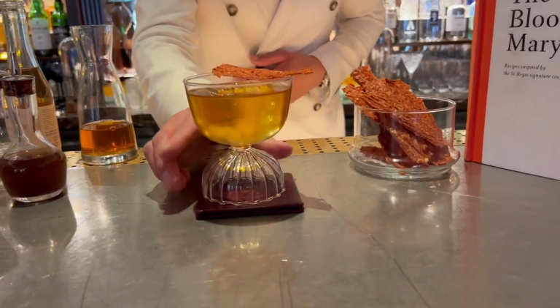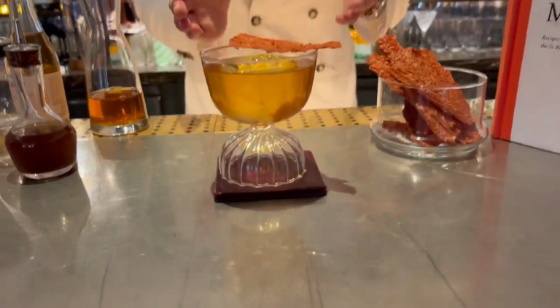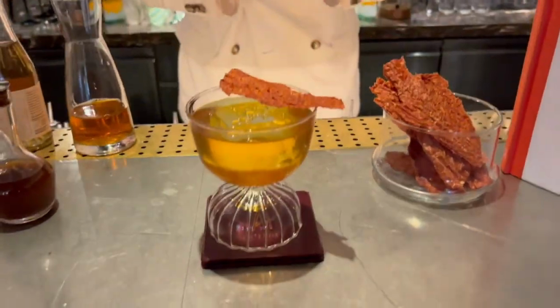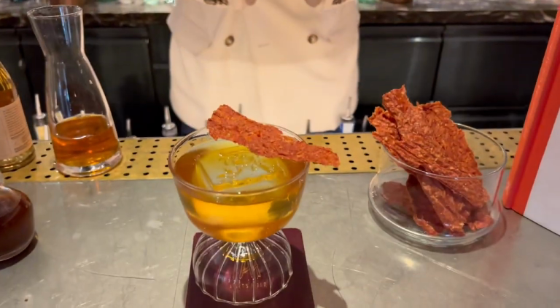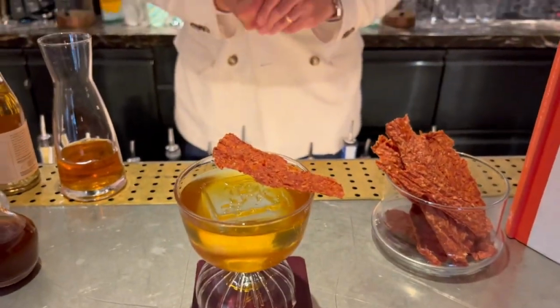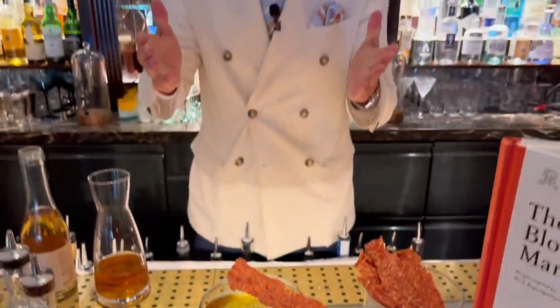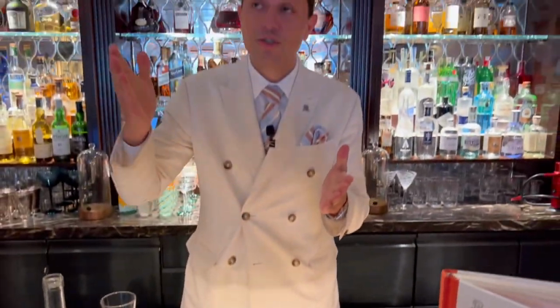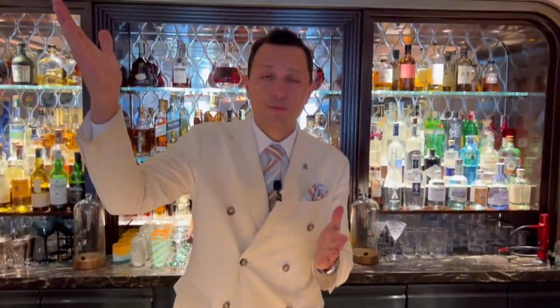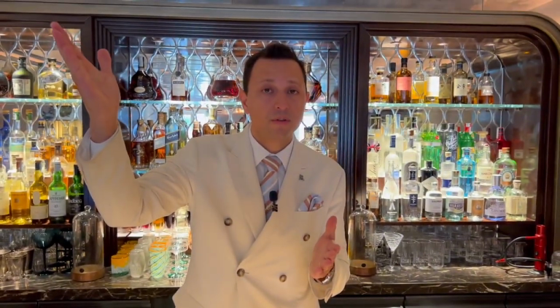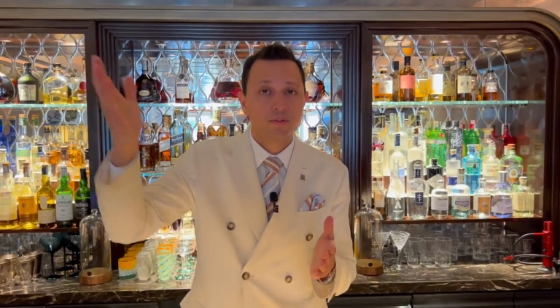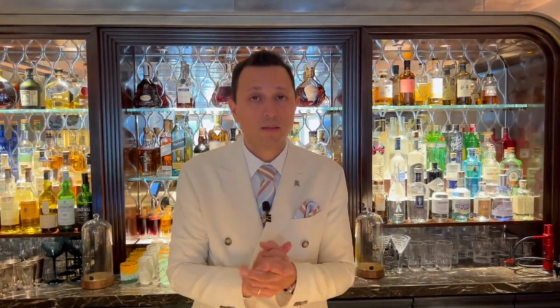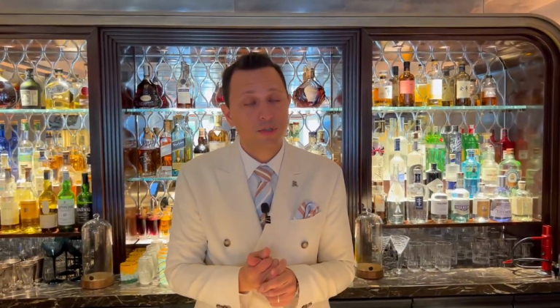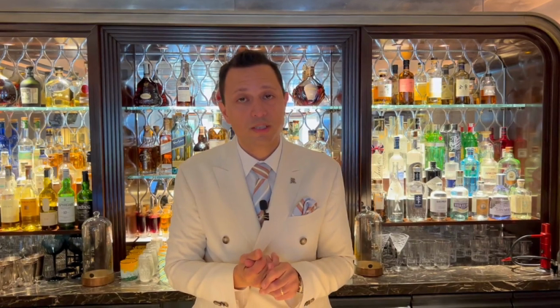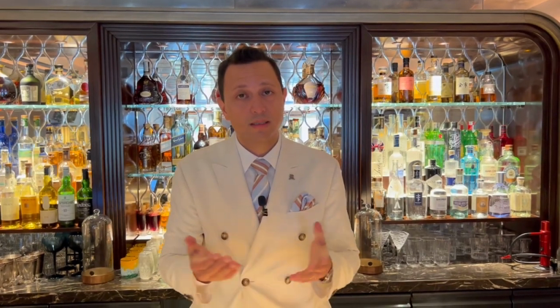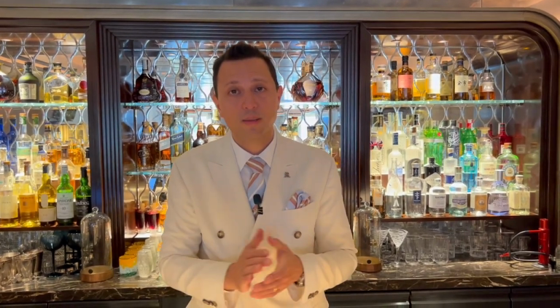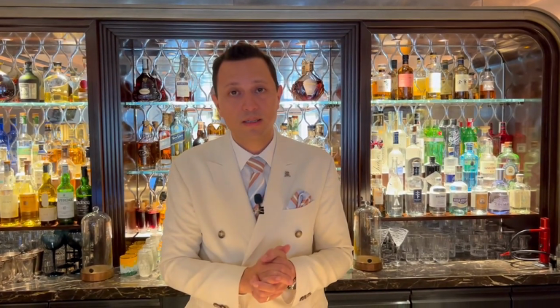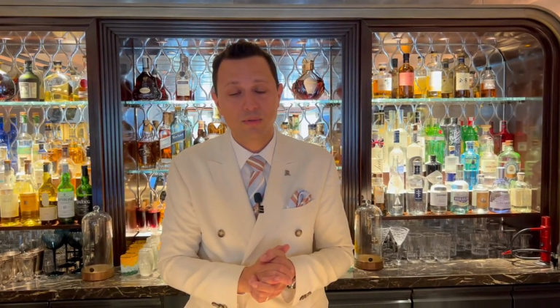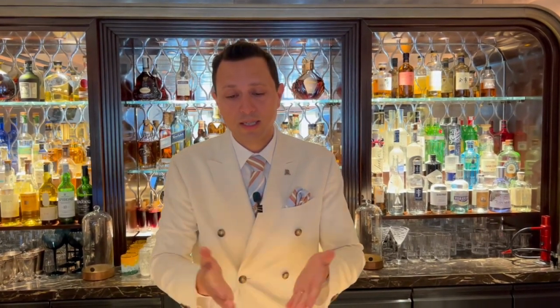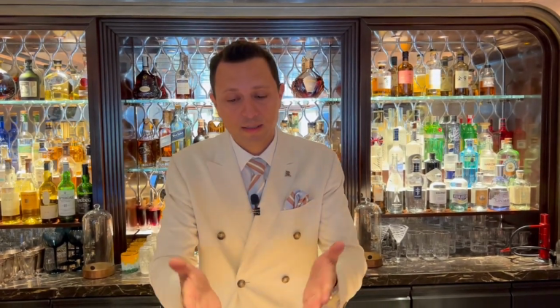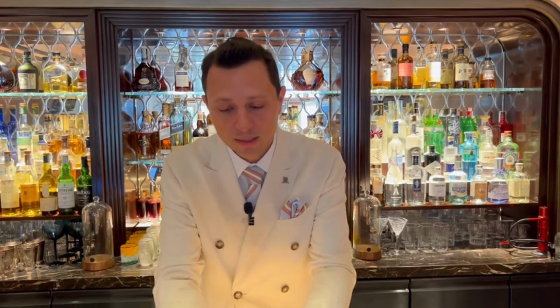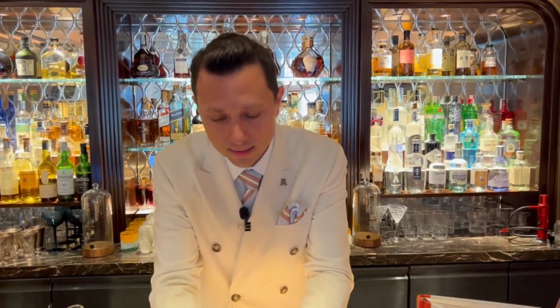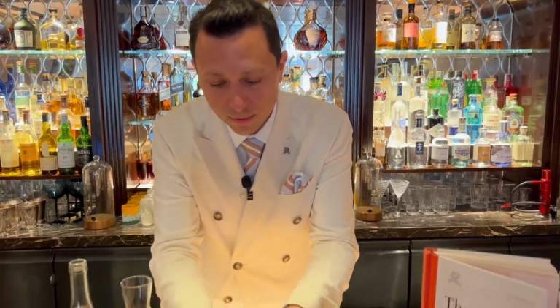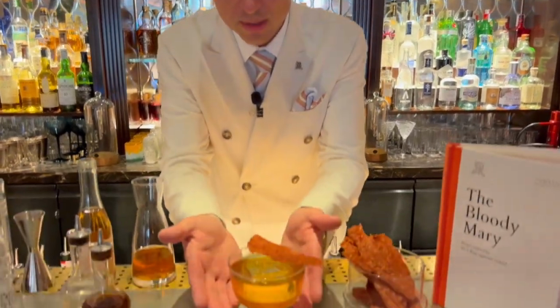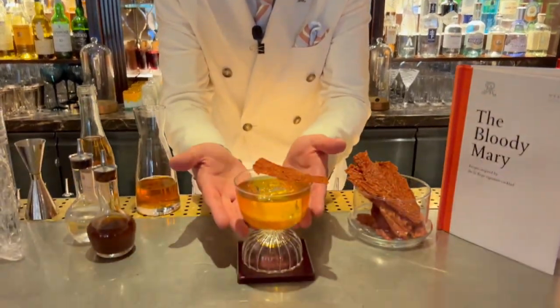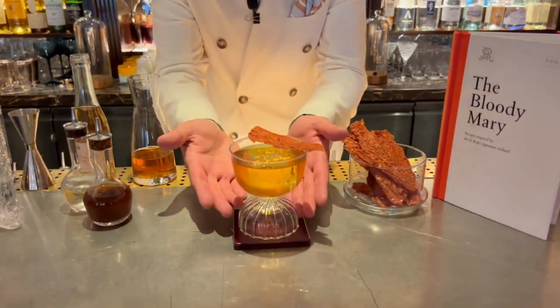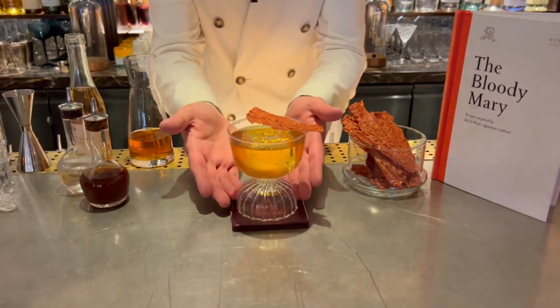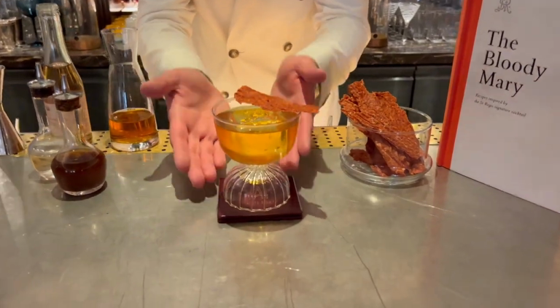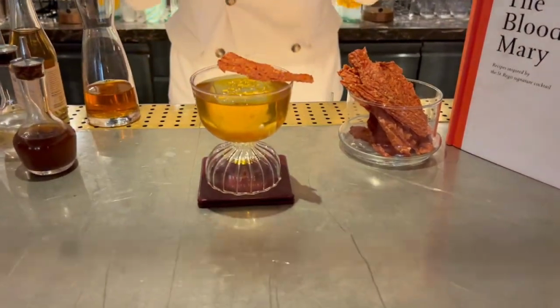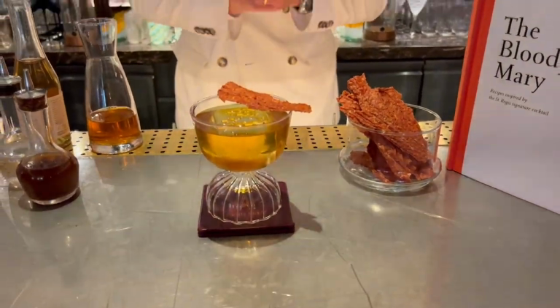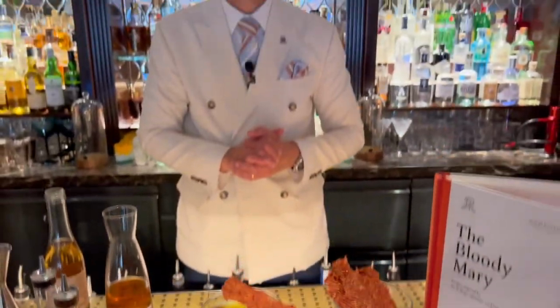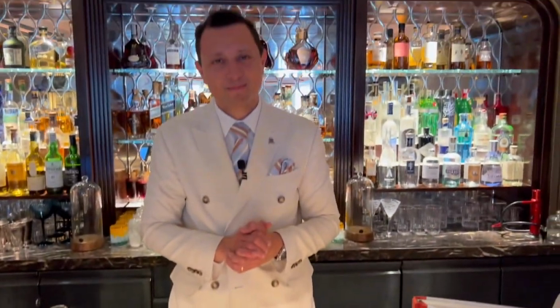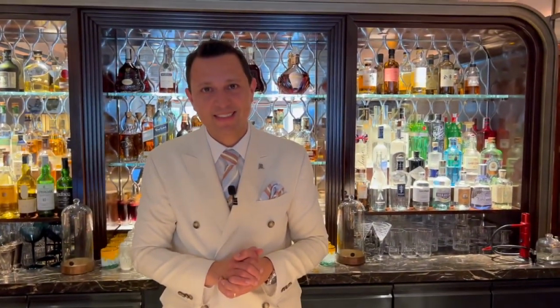It's called the Santa Maria Bloody Mary because it's inspired by the church in front of the hotel, which is called the Basilica di Santa Maria della Salute, and that's why the glass represents the dome of the church as well. Salute! Grazie!